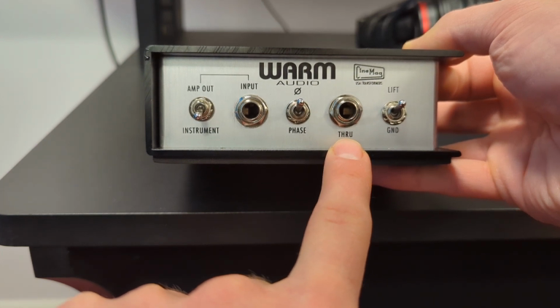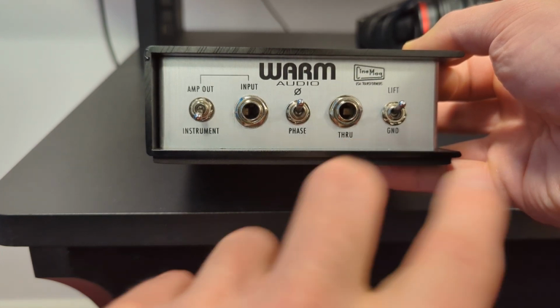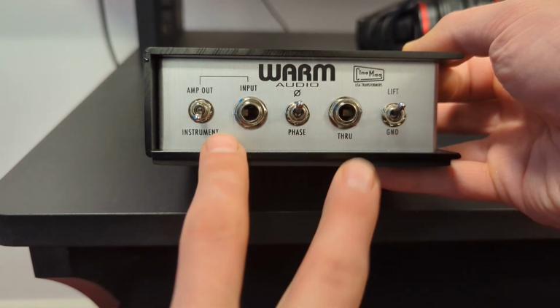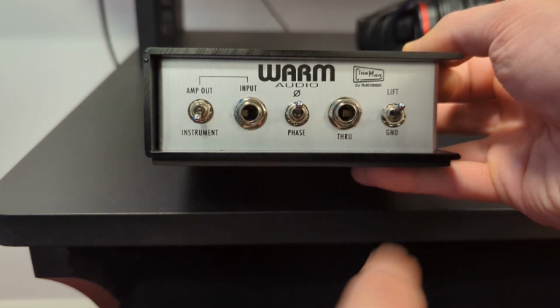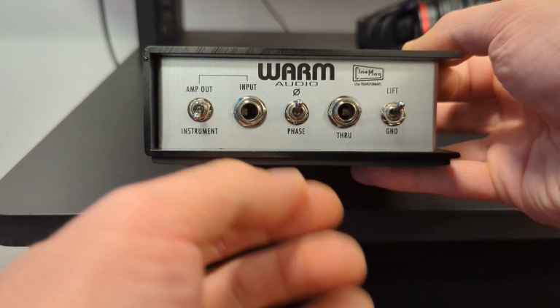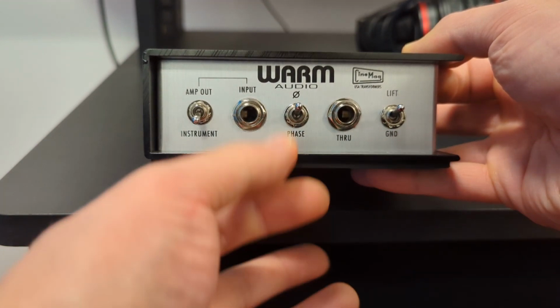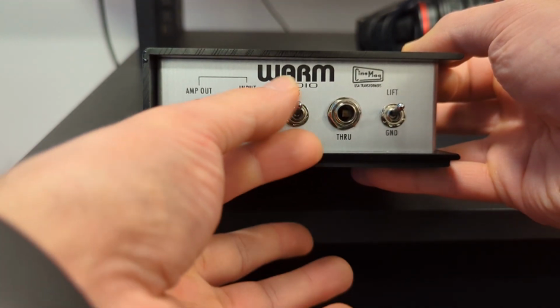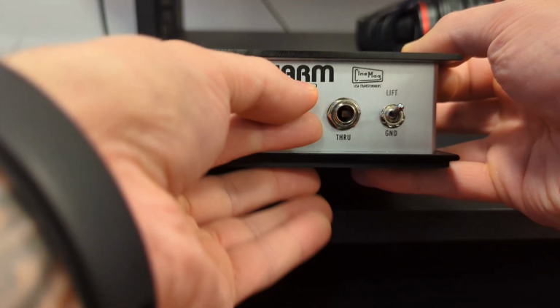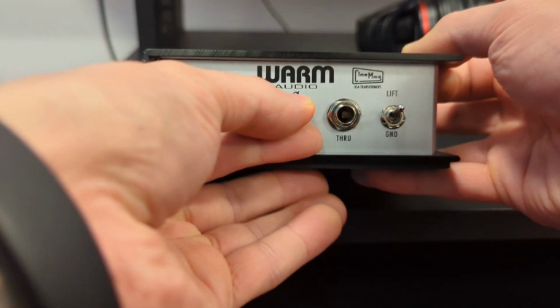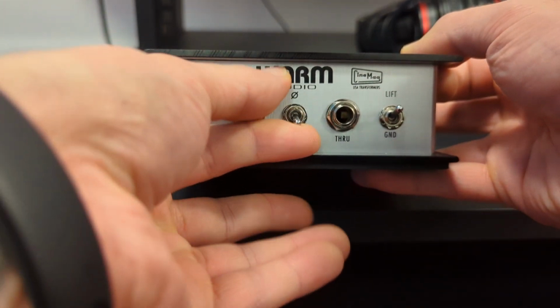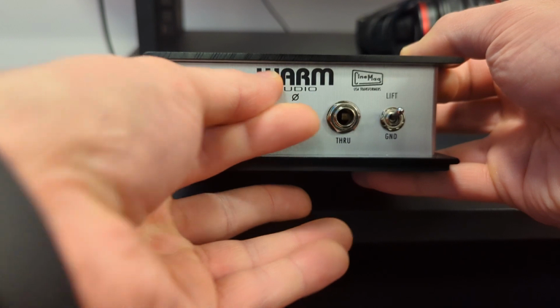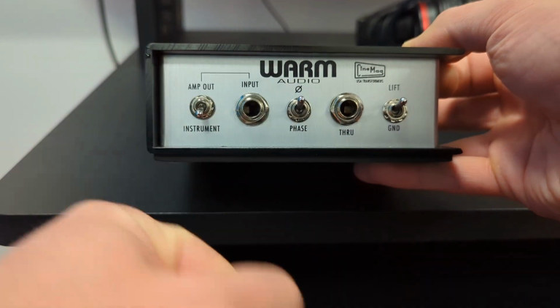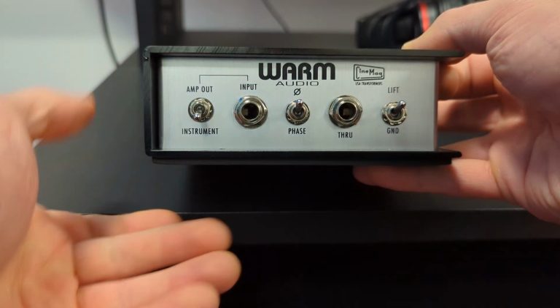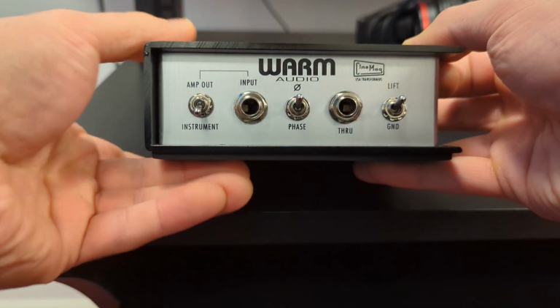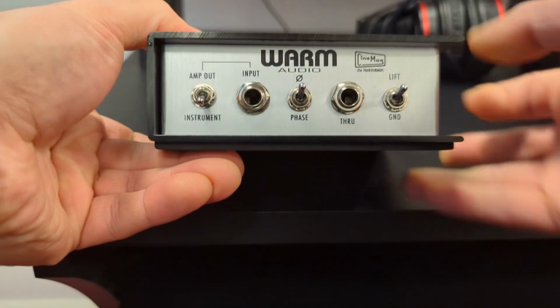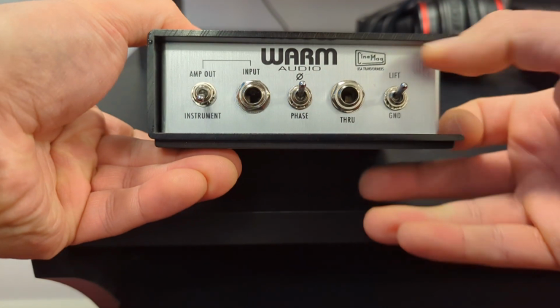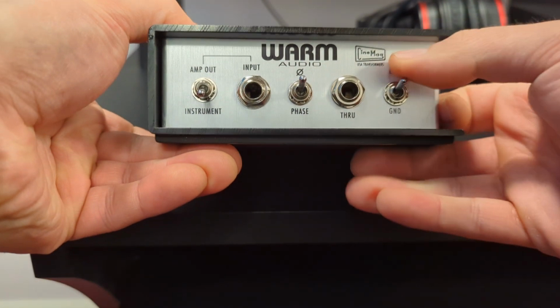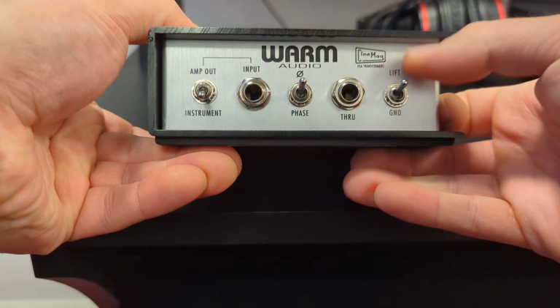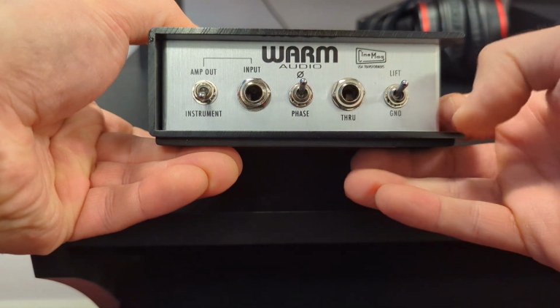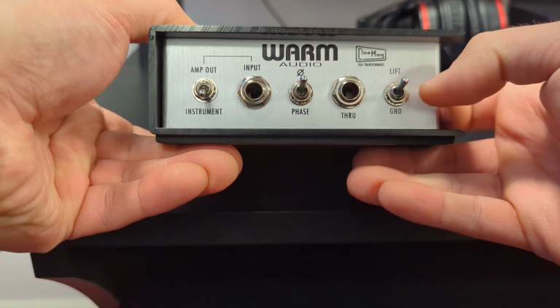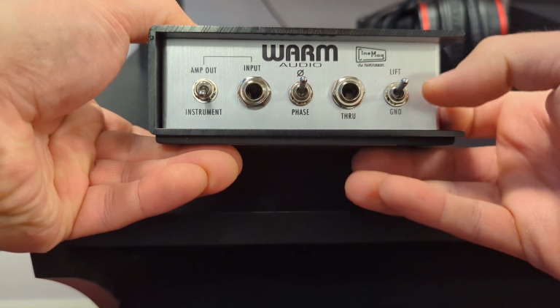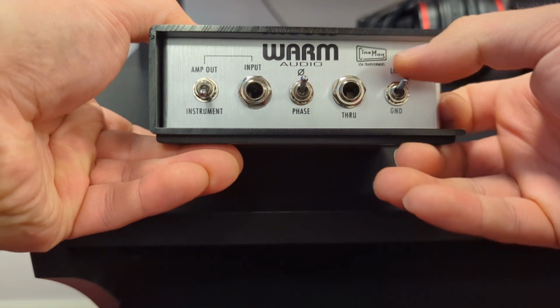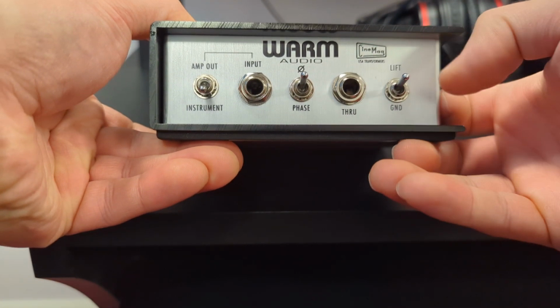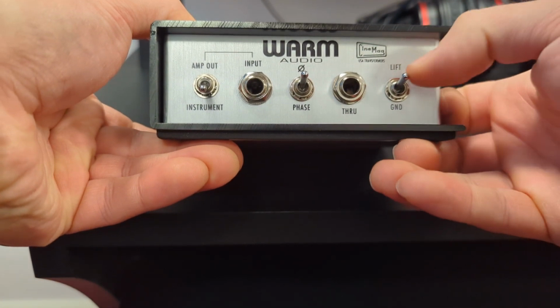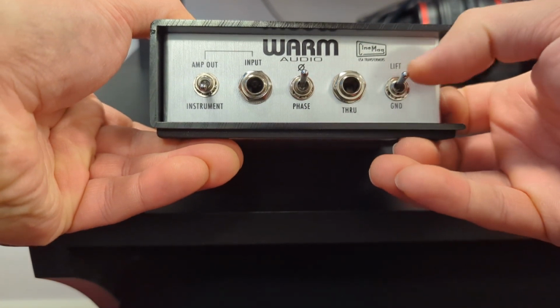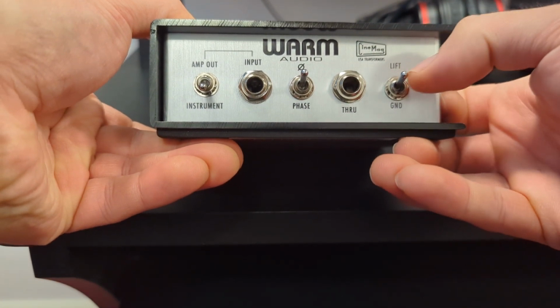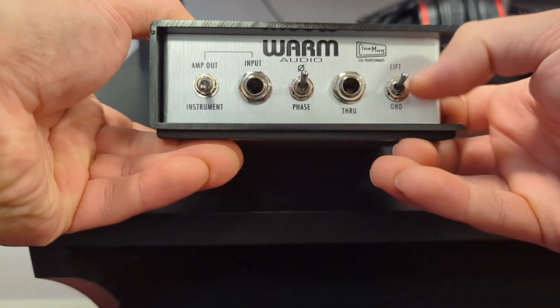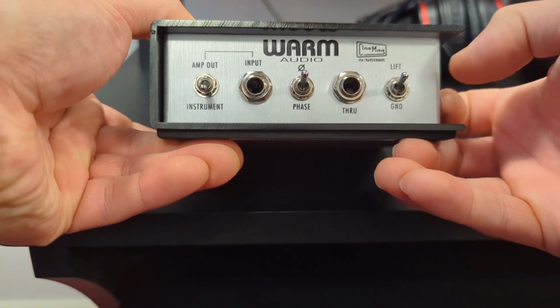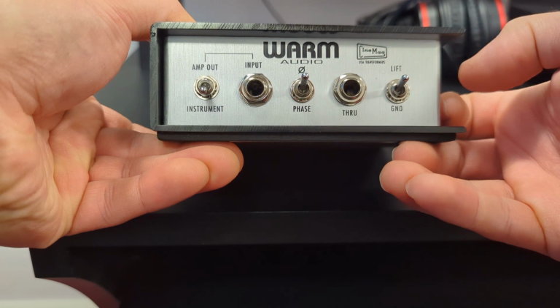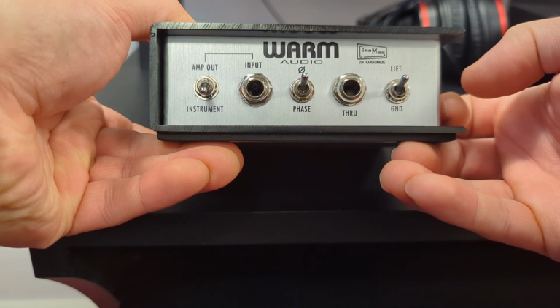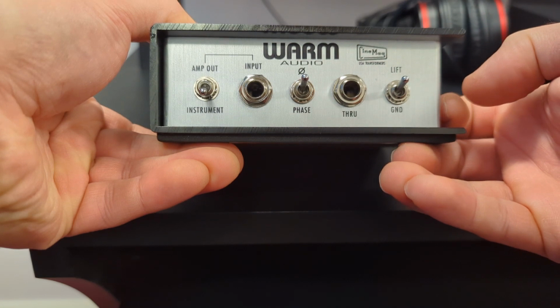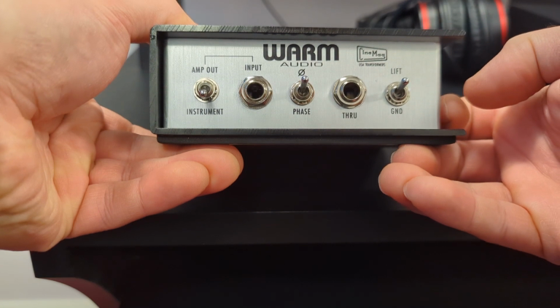On this side you have a phase switch and a ground lift. If you're hearing some hum, you should experiment with this switch to see if you can get rid of it.